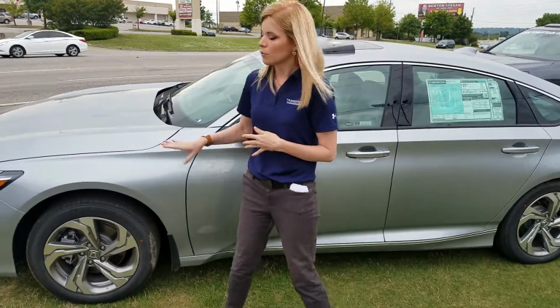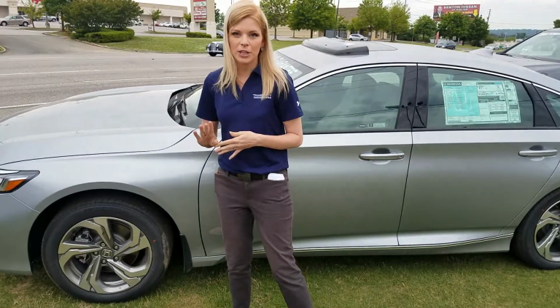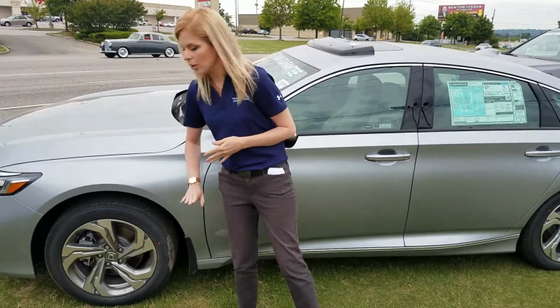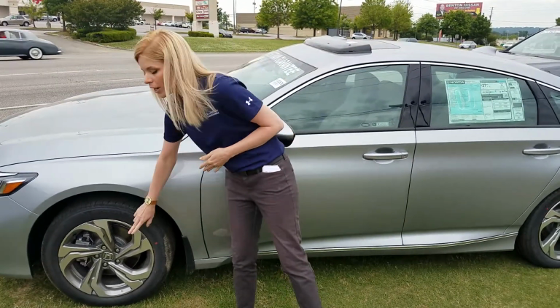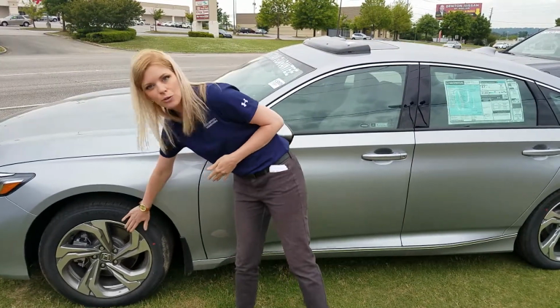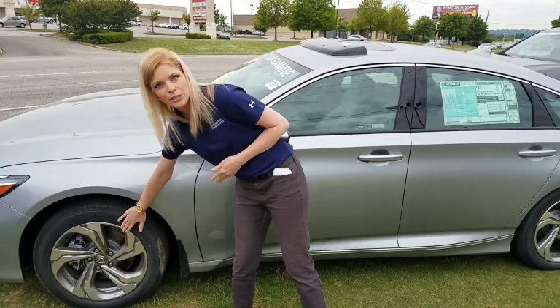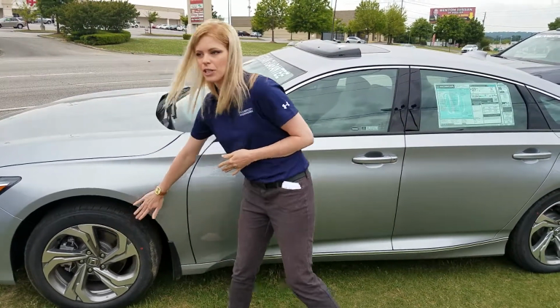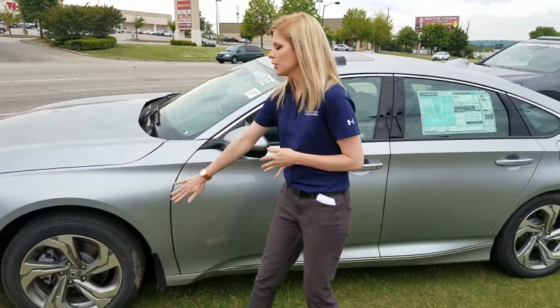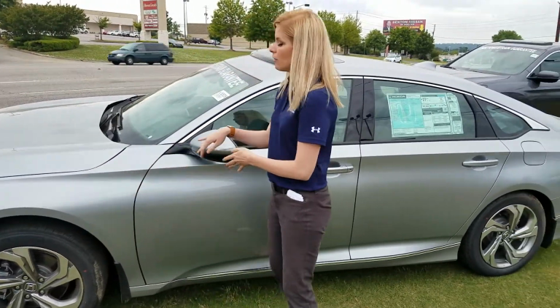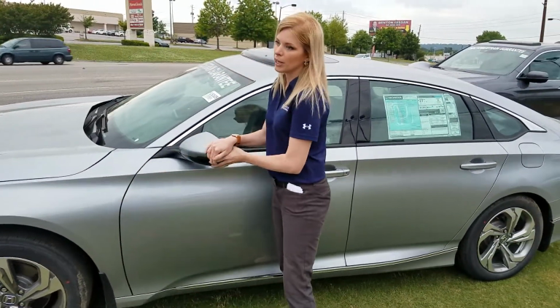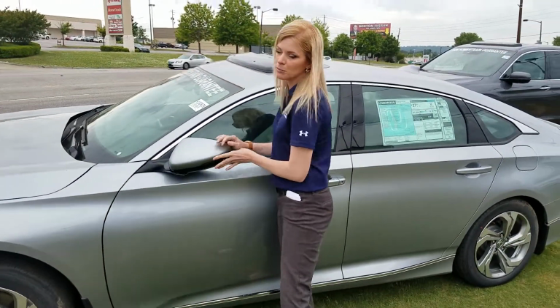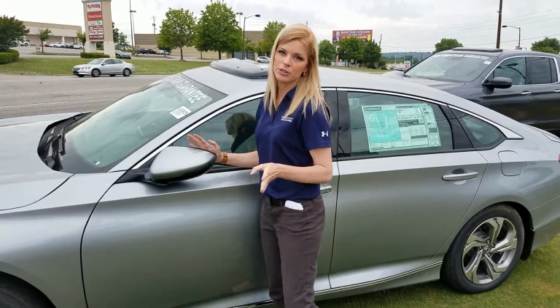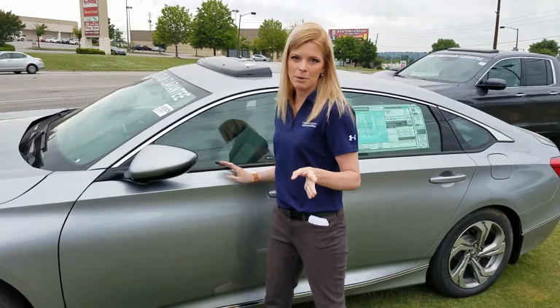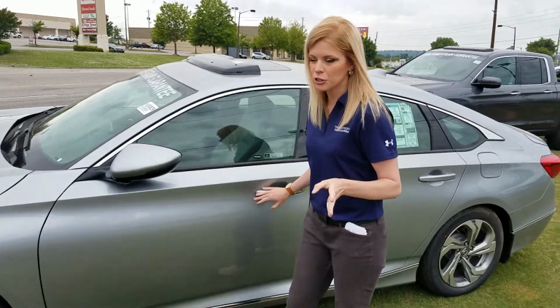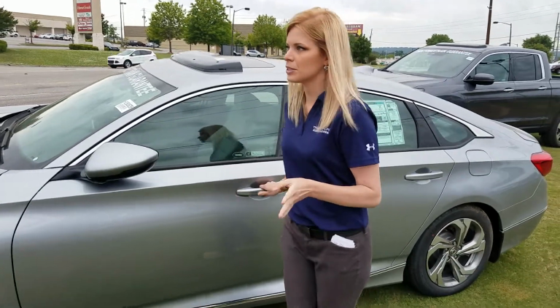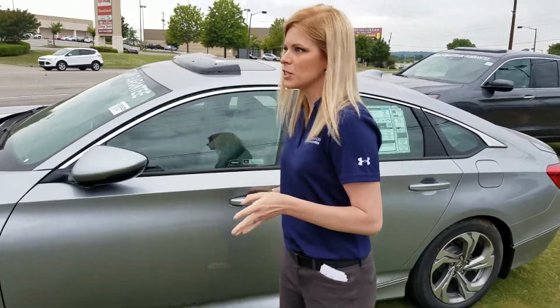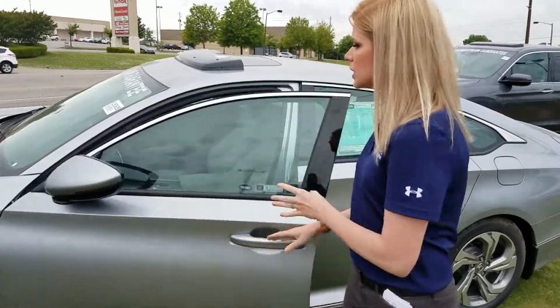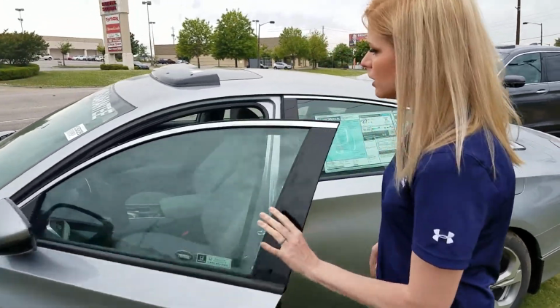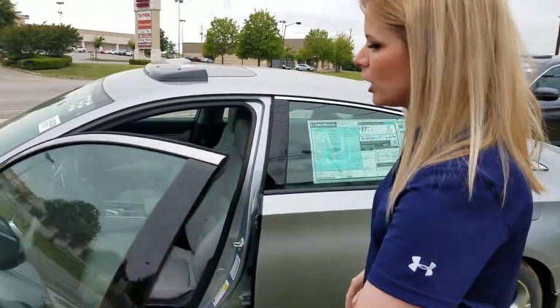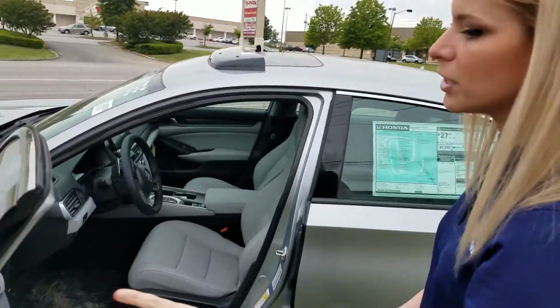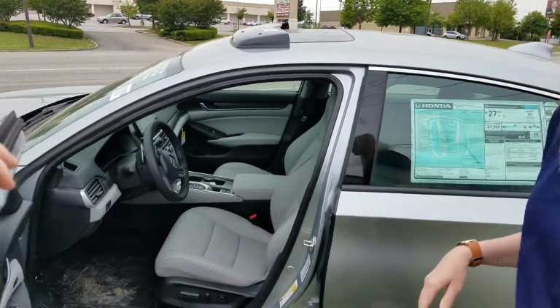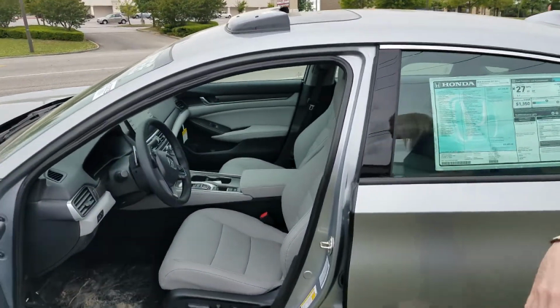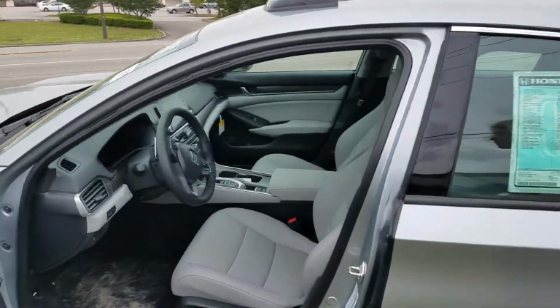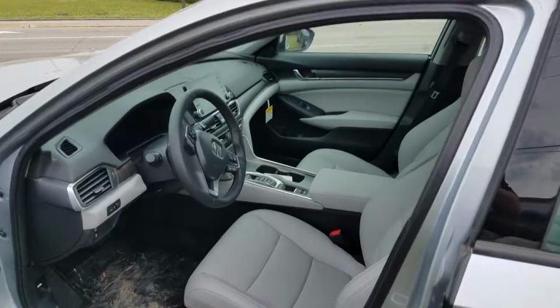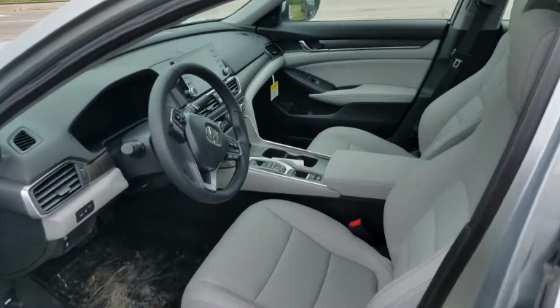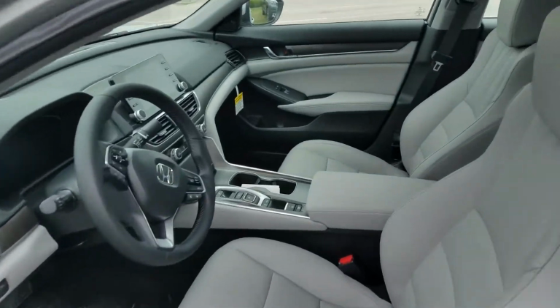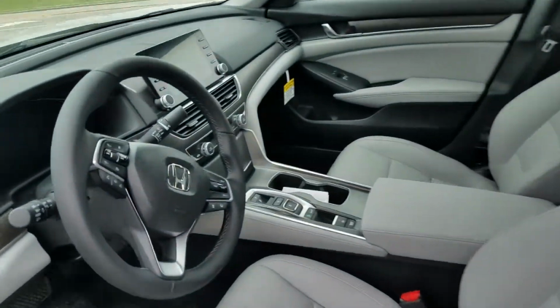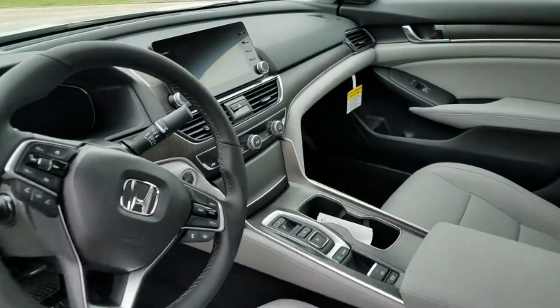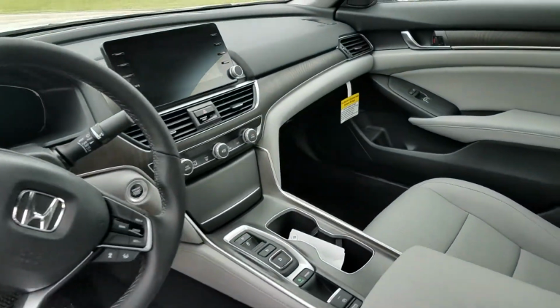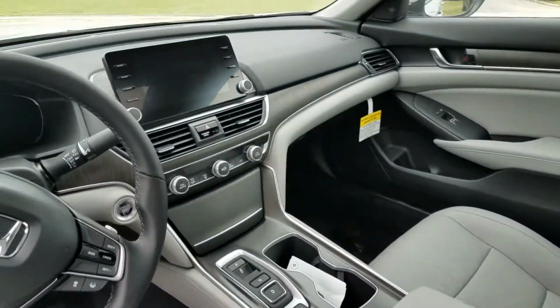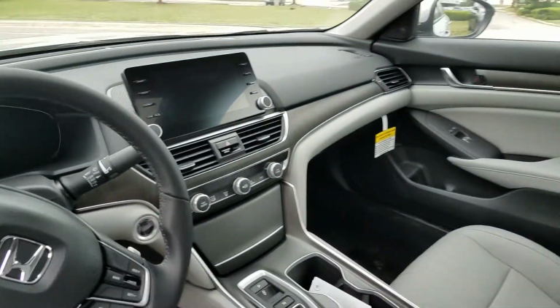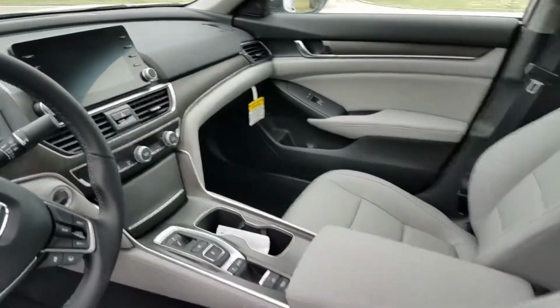A couple things about it. You have your alloy wheels down here. You have your brake weight mirrors. Let me show you a little bit of the space on the inside. Check out the accessories that come on this Accord. Lots of space. You get a sunroof along with it.